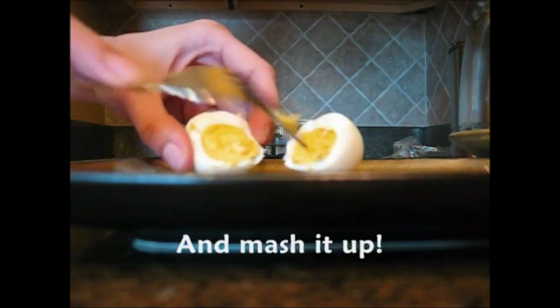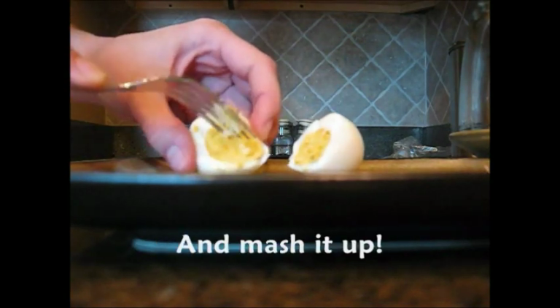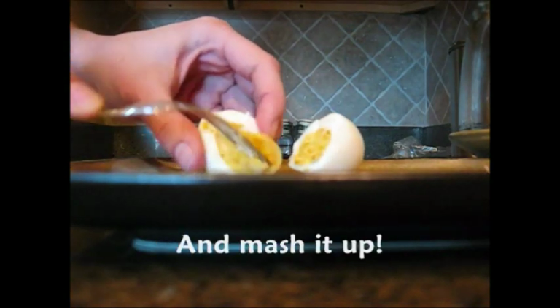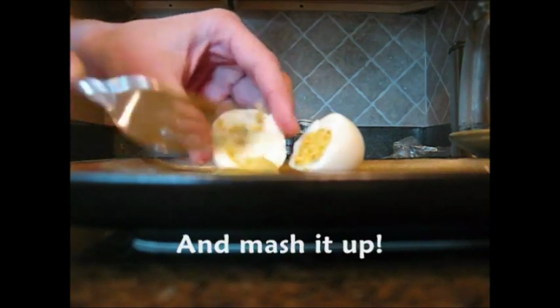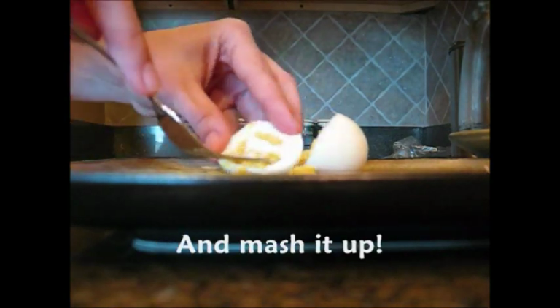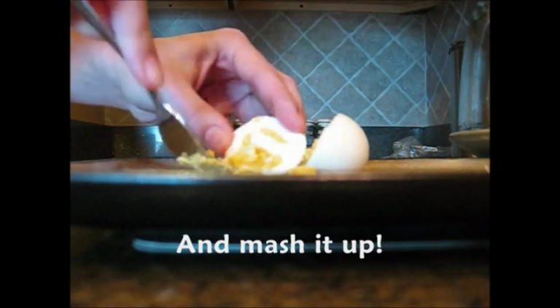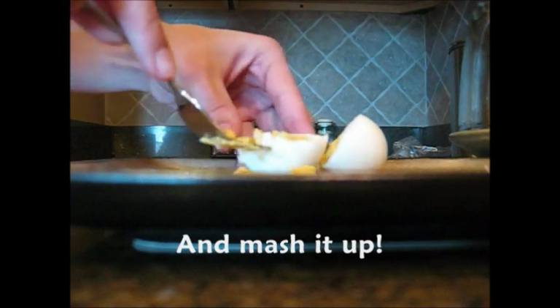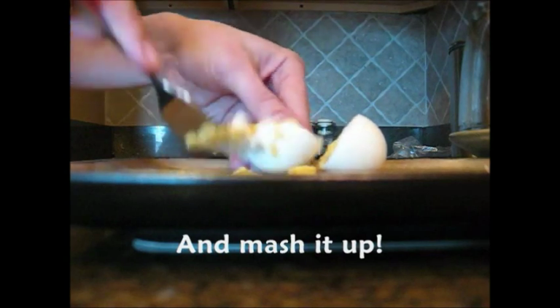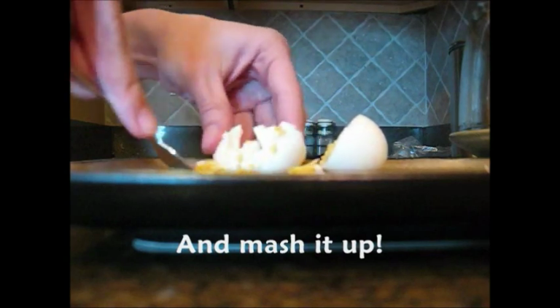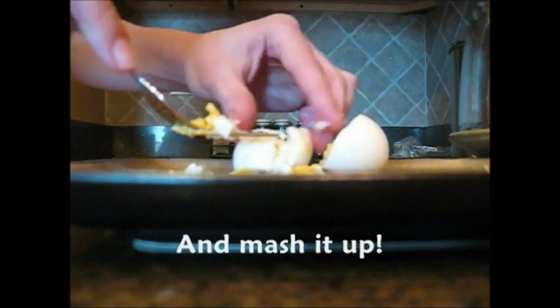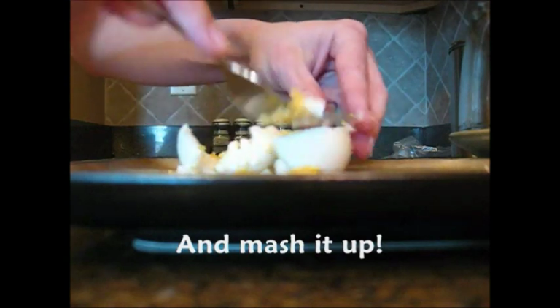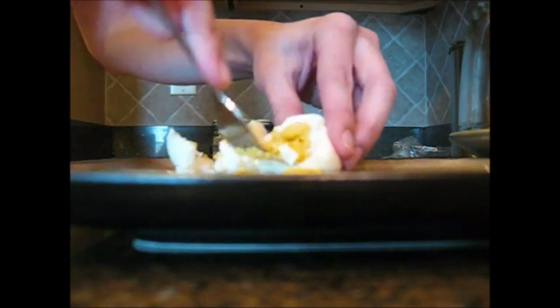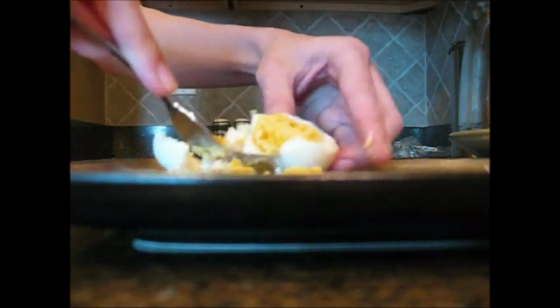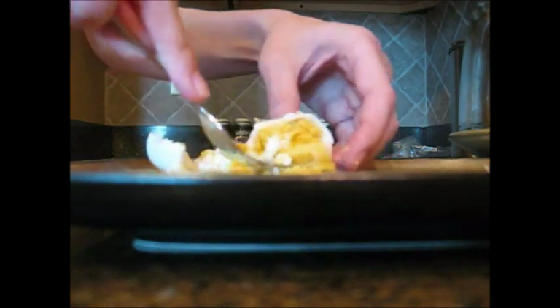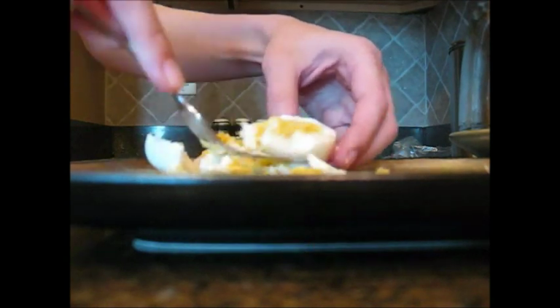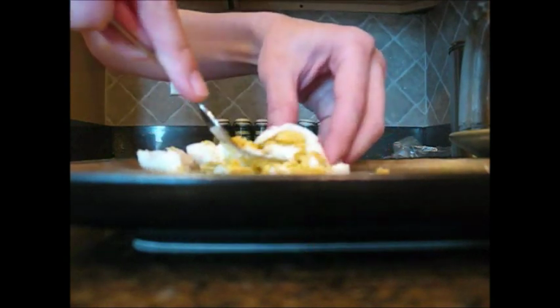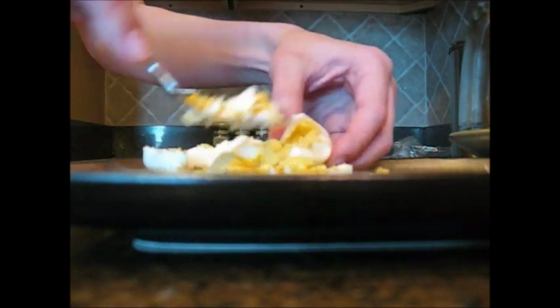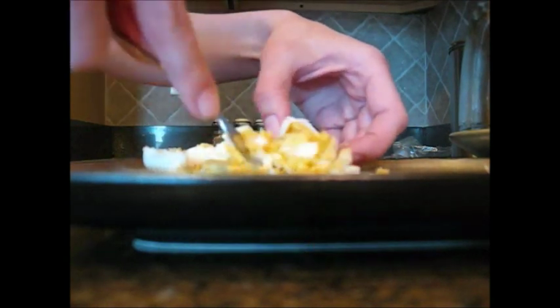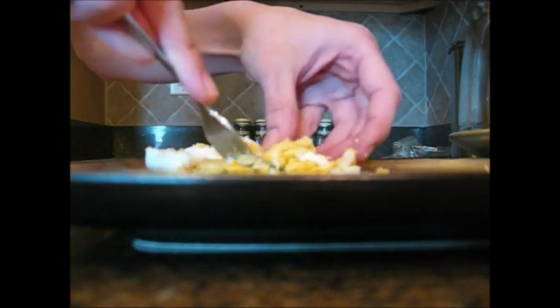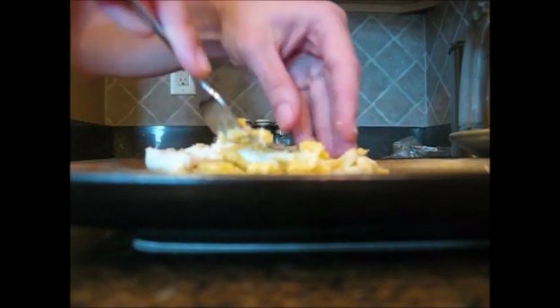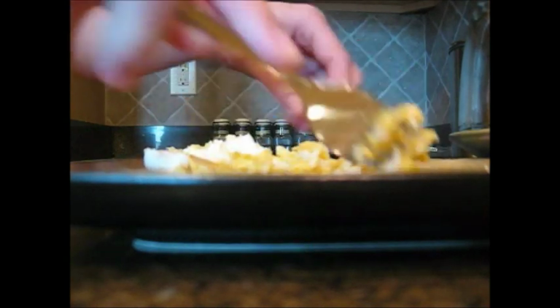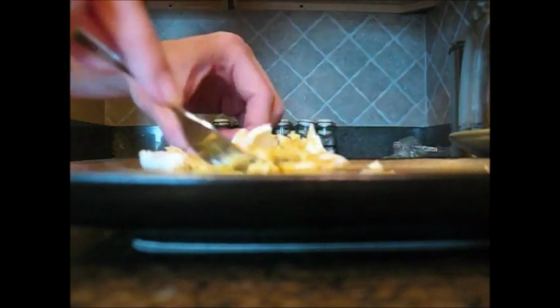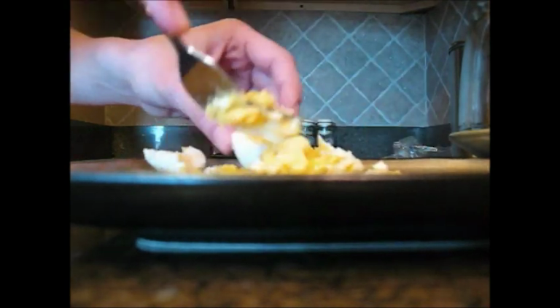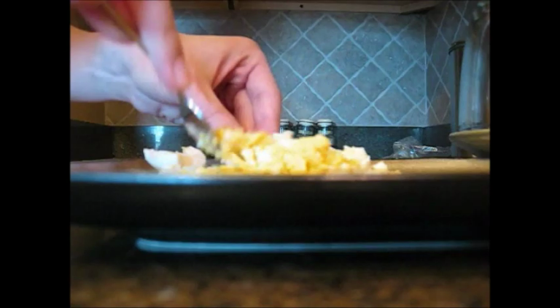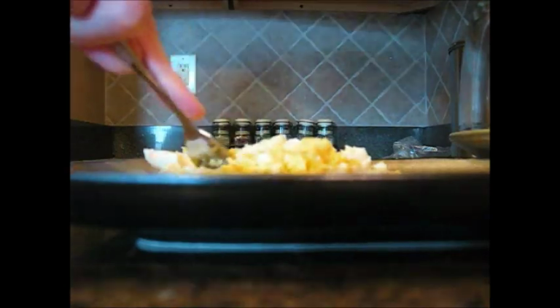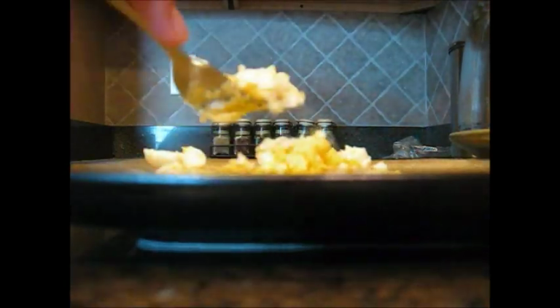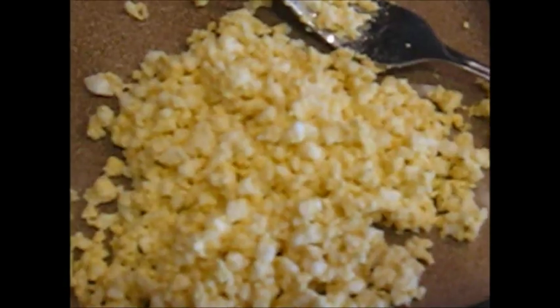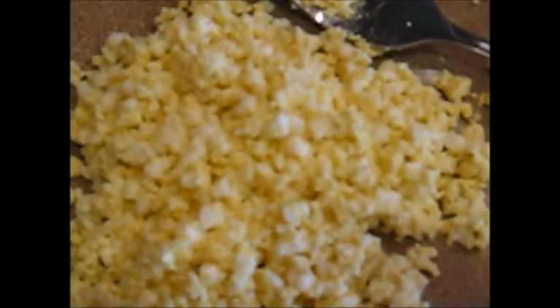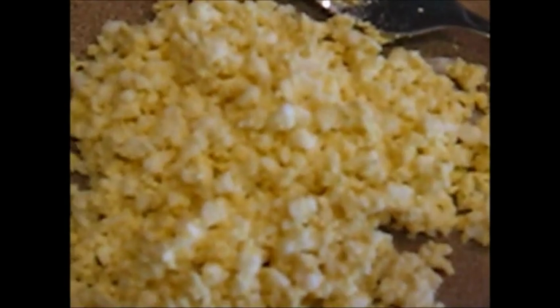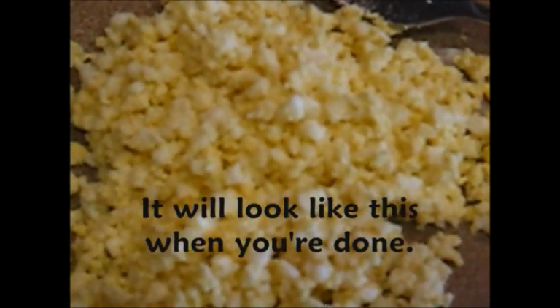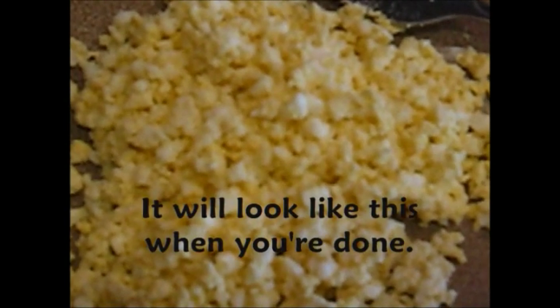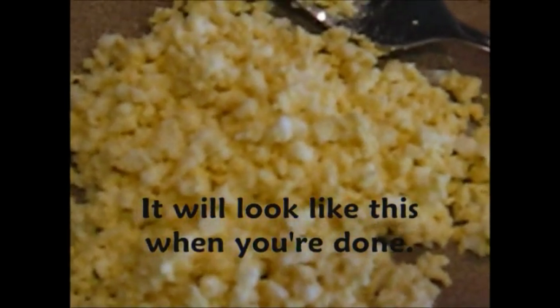Now the fun part — just mash it all up really well into small enough pieces for your bird to eat. When you're done, it should look like this.